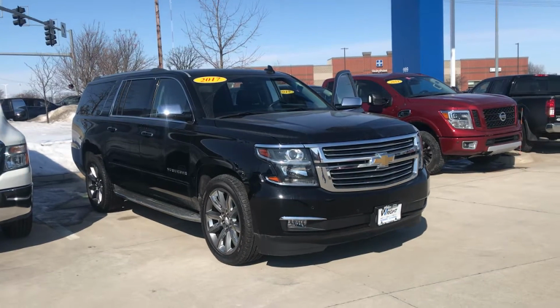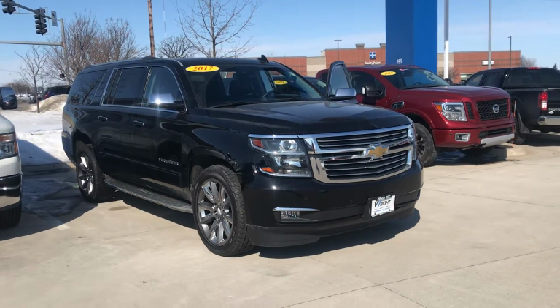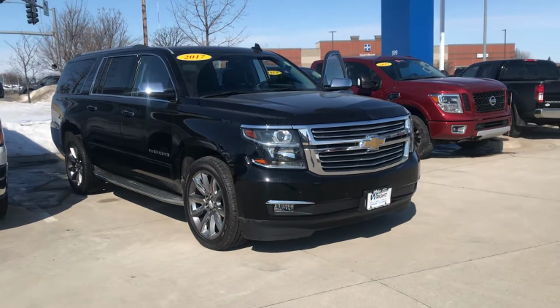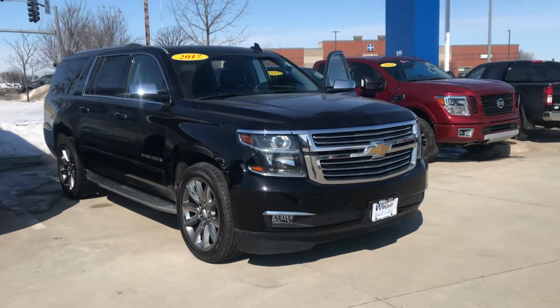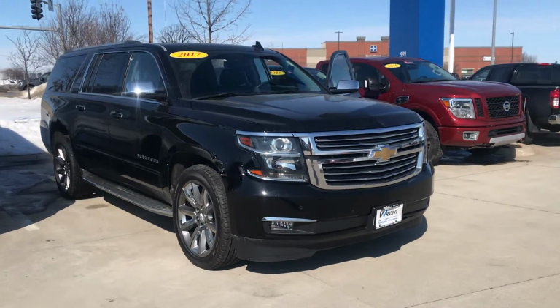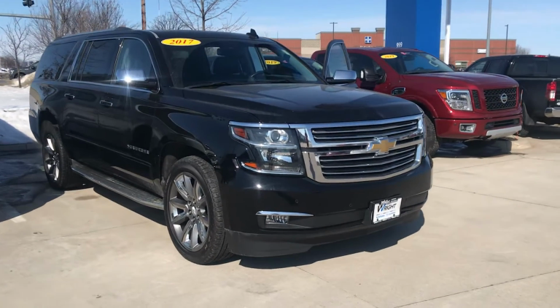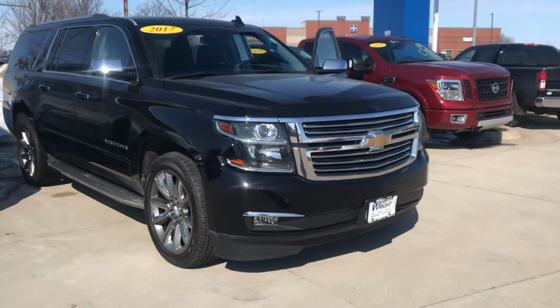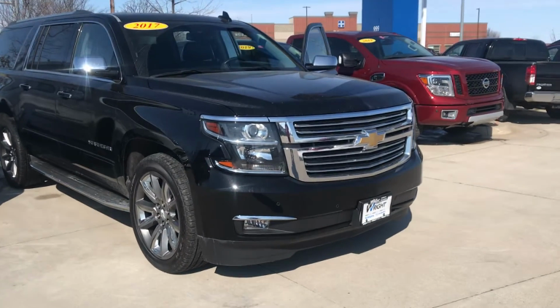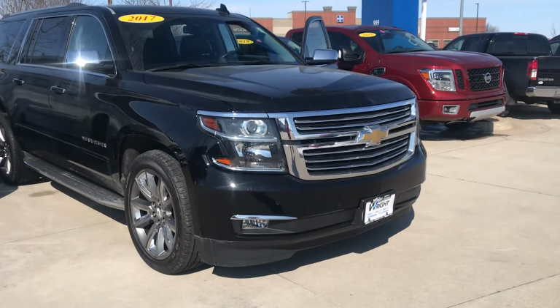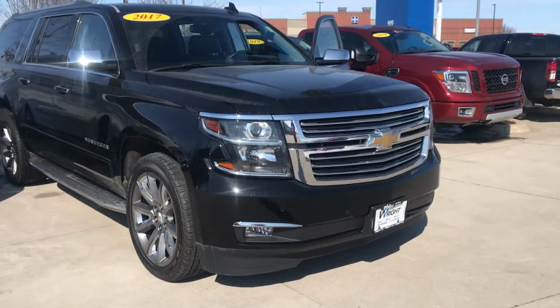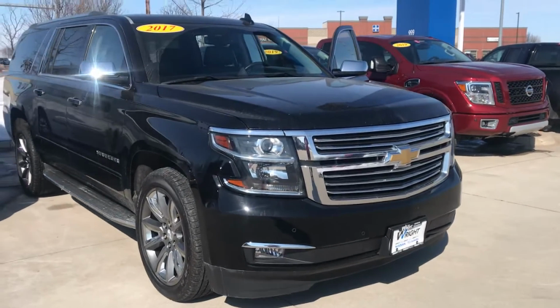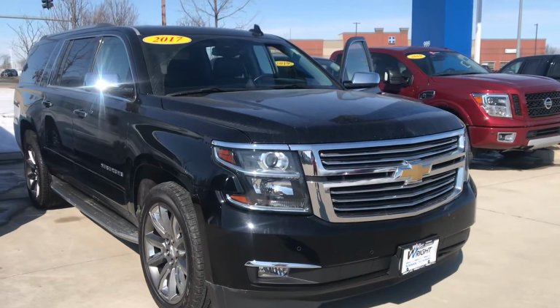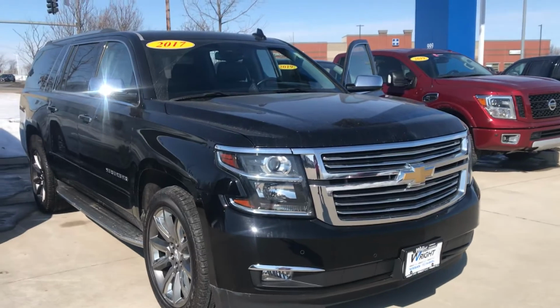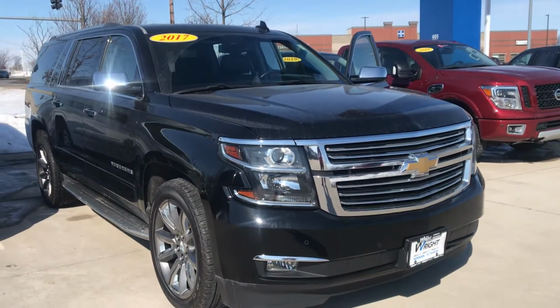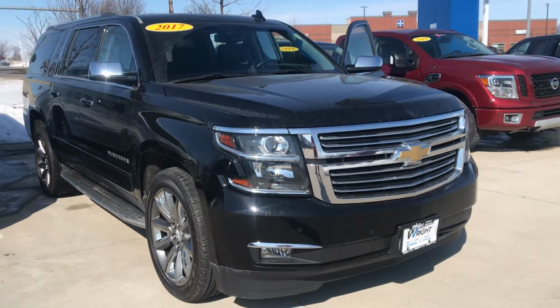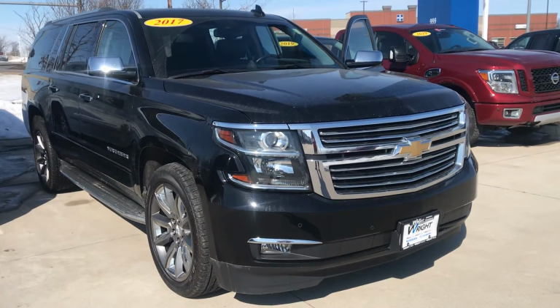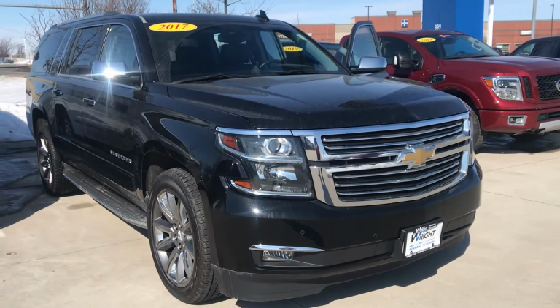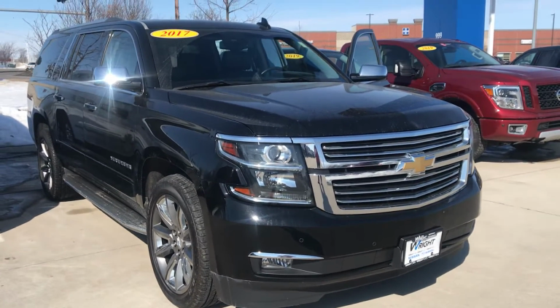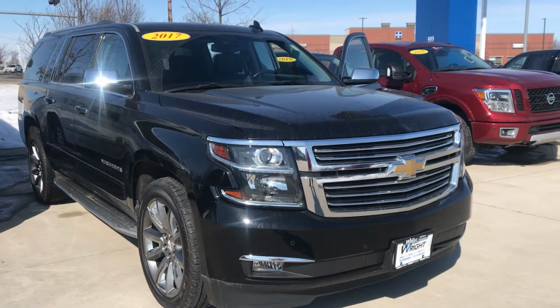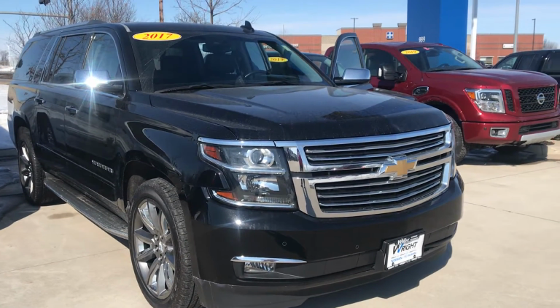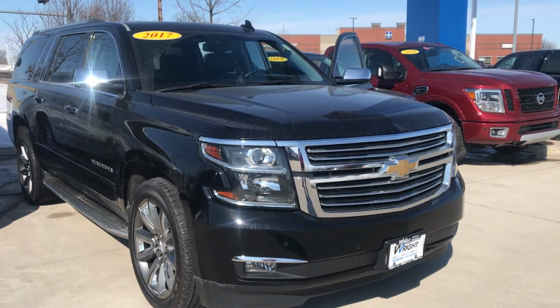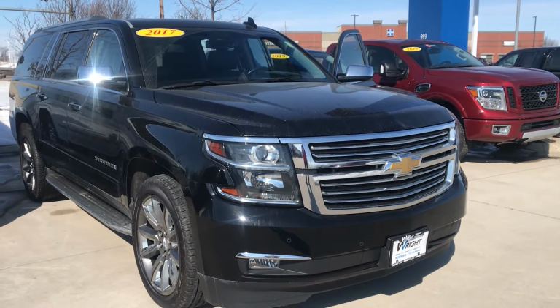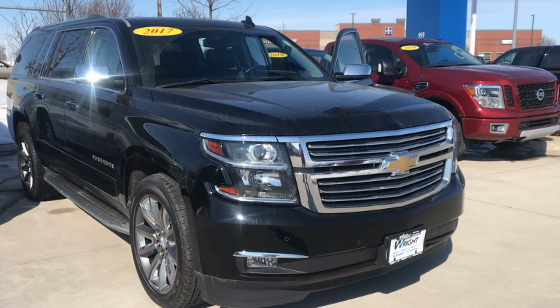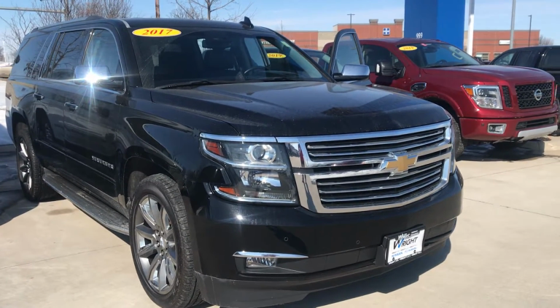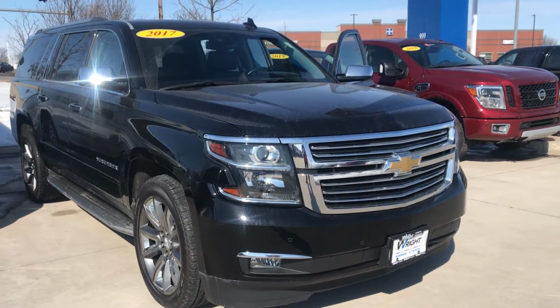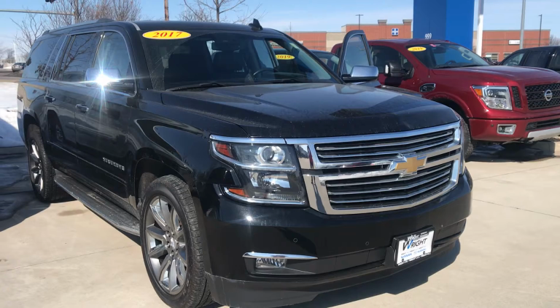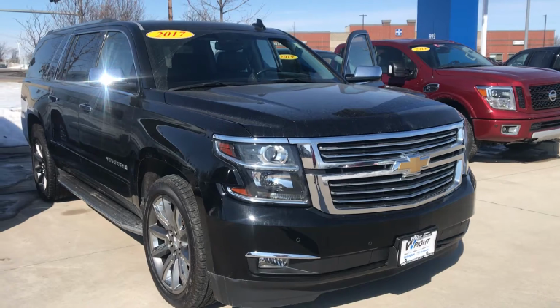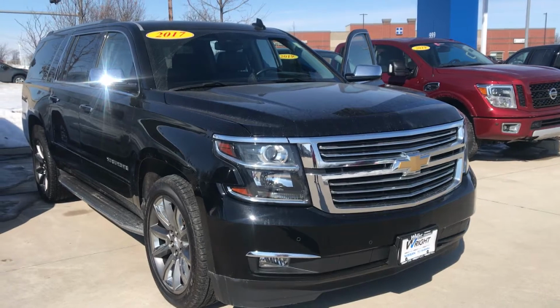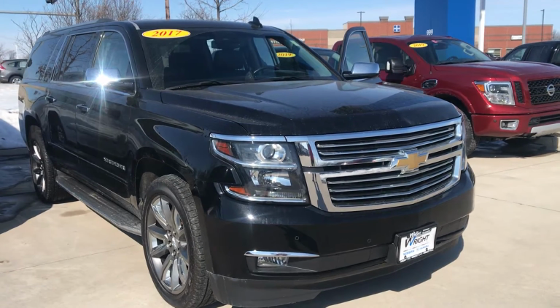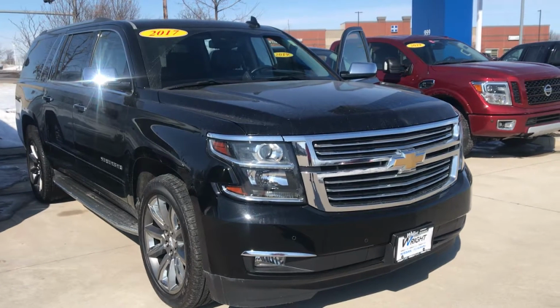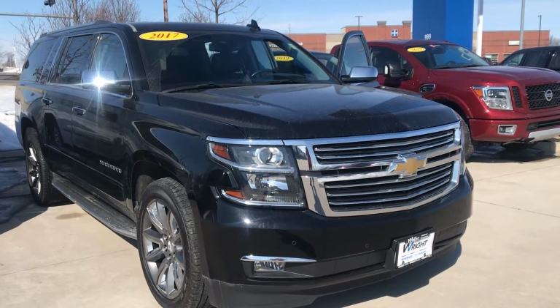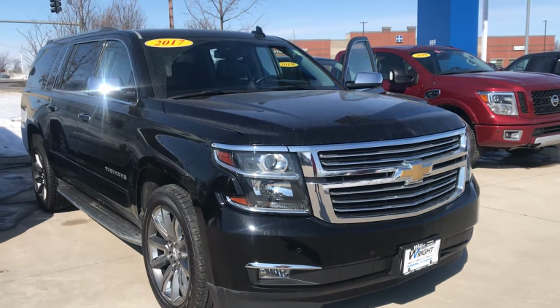Hi Jeremy, it's Nikki over here at Dave Wright Nissan Subaru in Hiawatha. I had spoke with you on the phone a couple days ago about your Armada, and this would be an awesome option that we have for you.